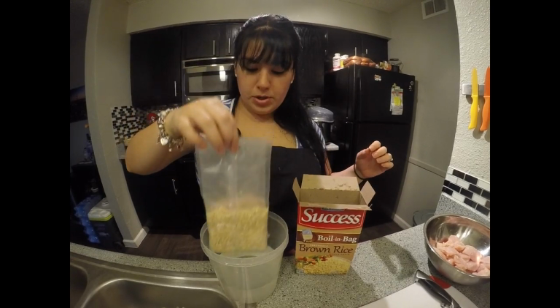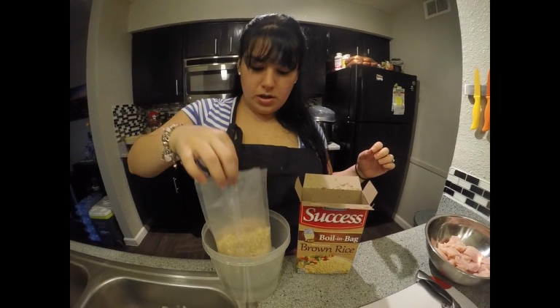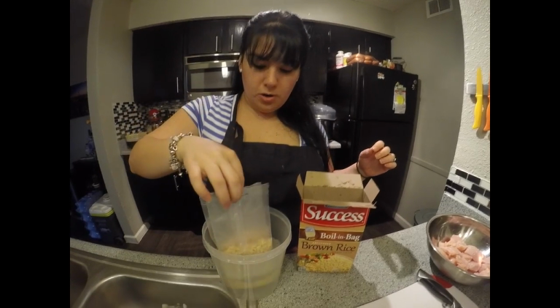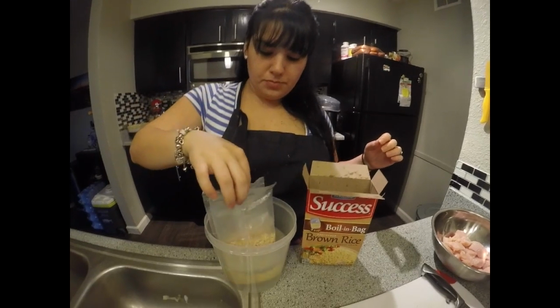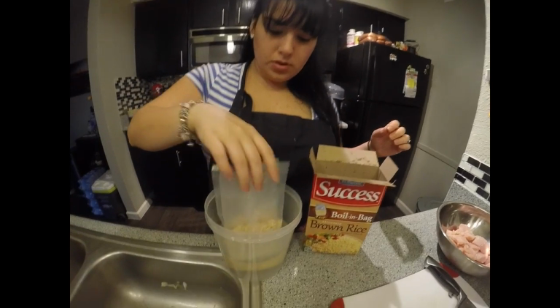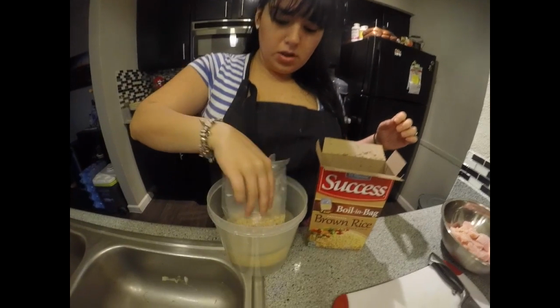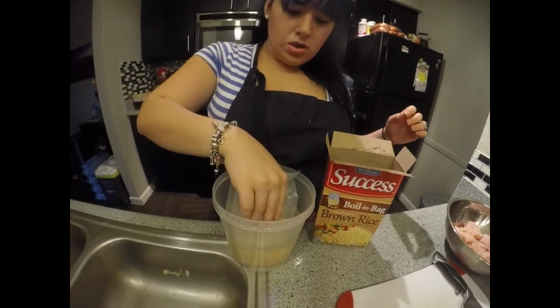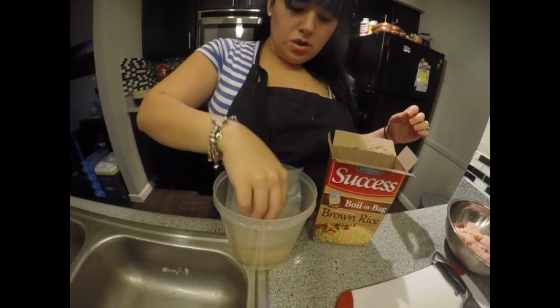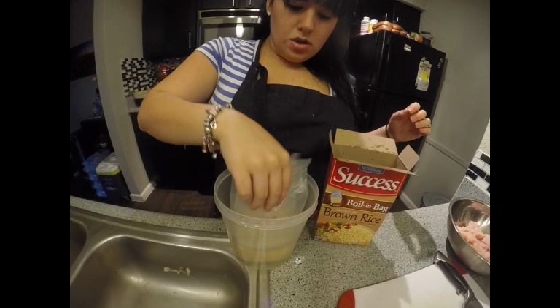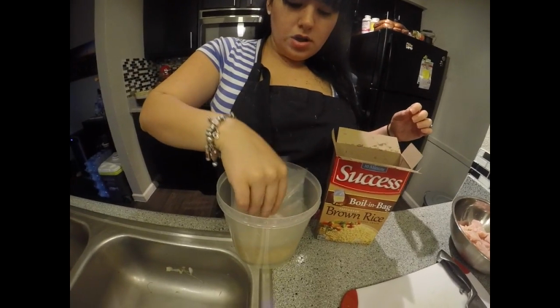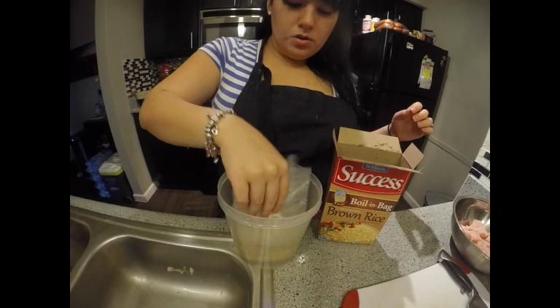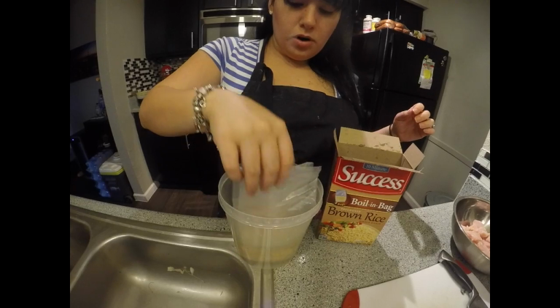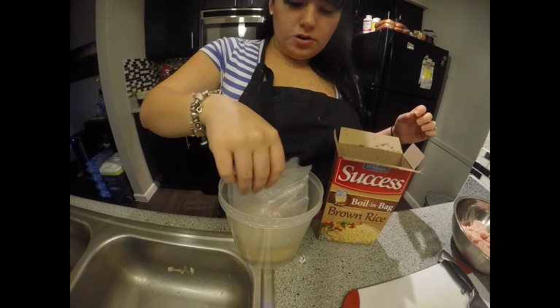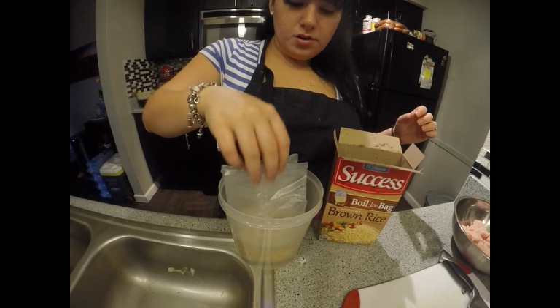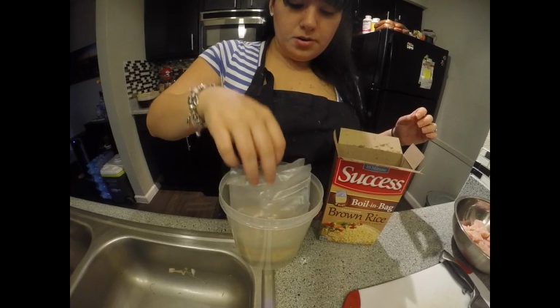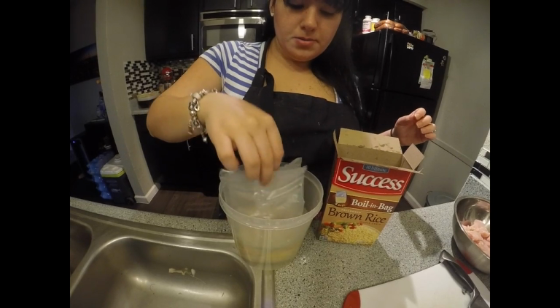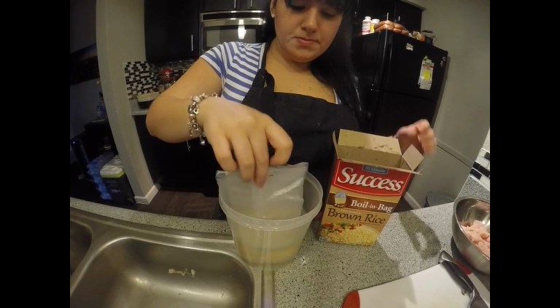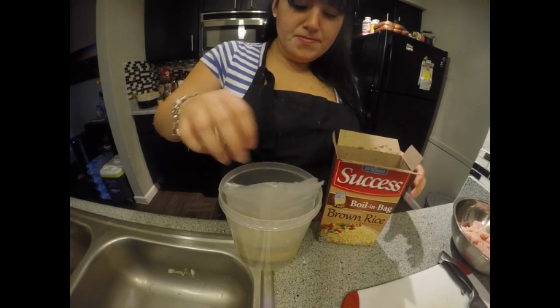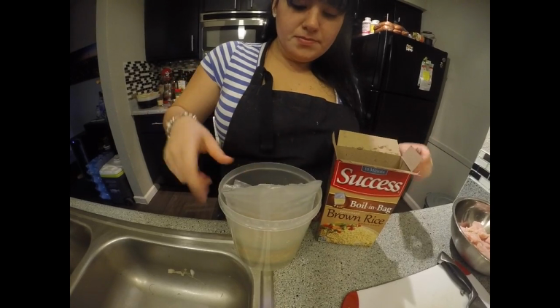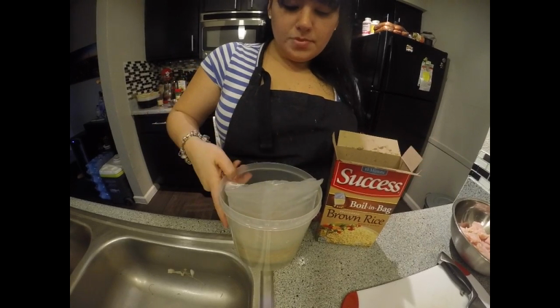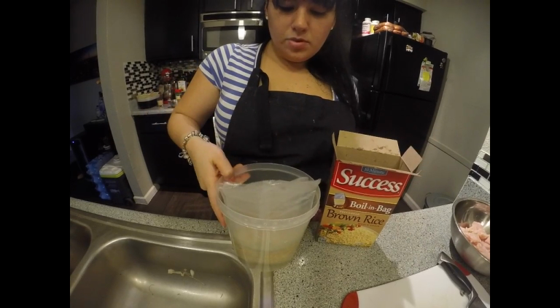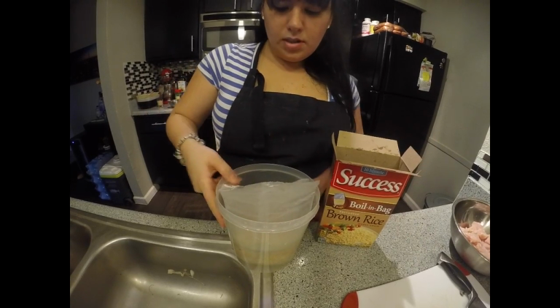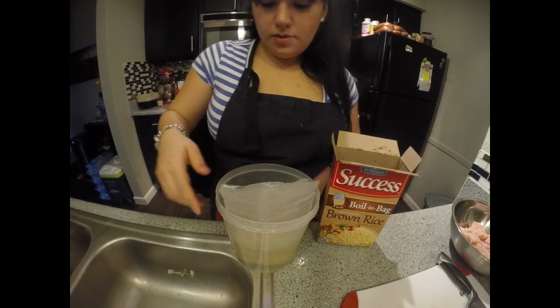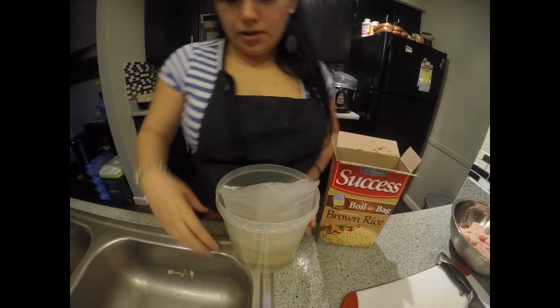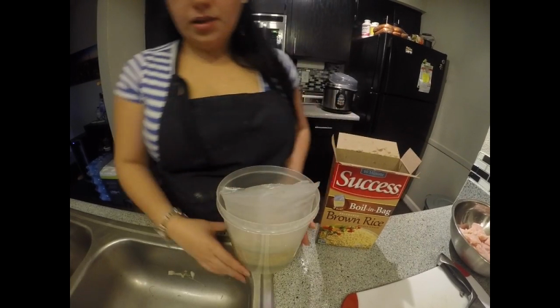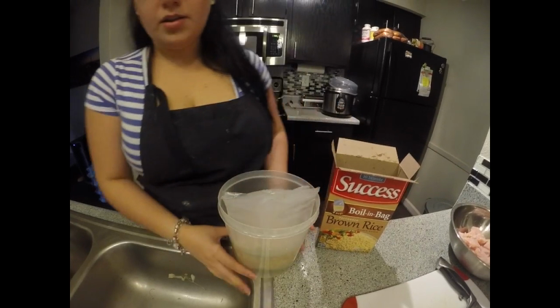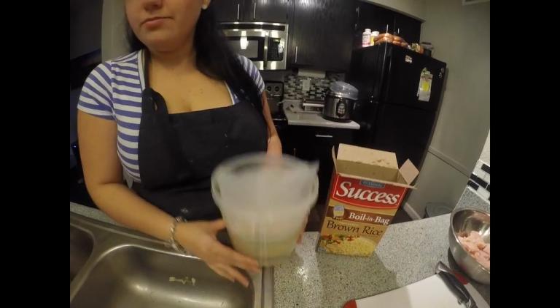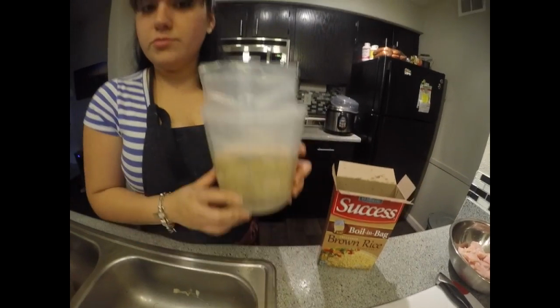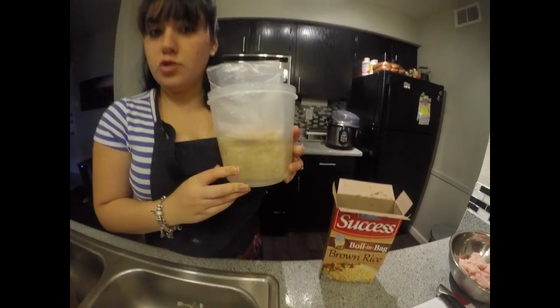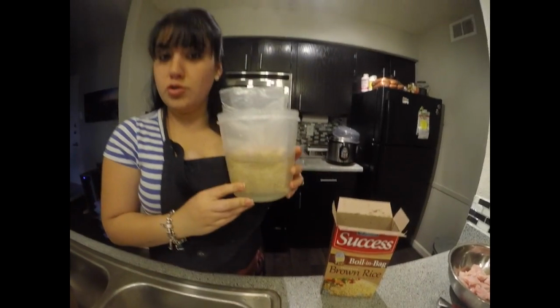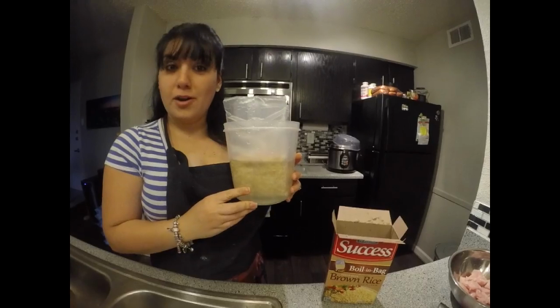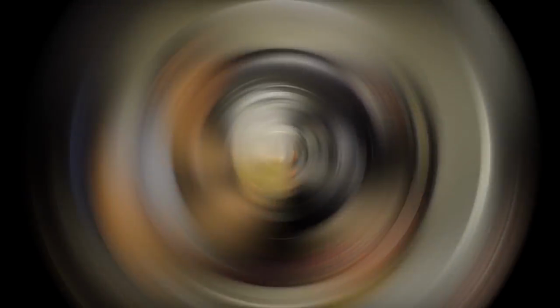We're just going to put it in water and then straight to the microwave.